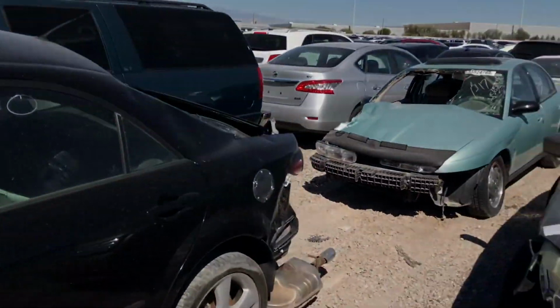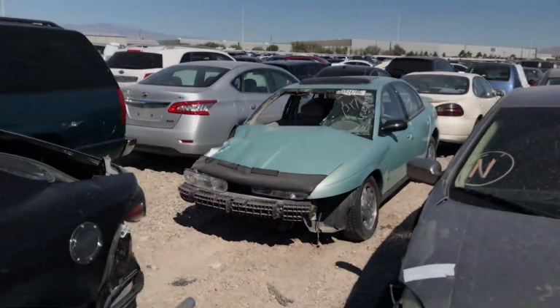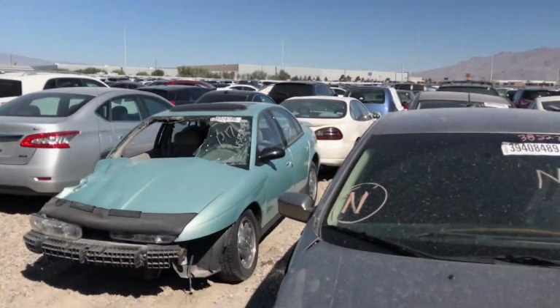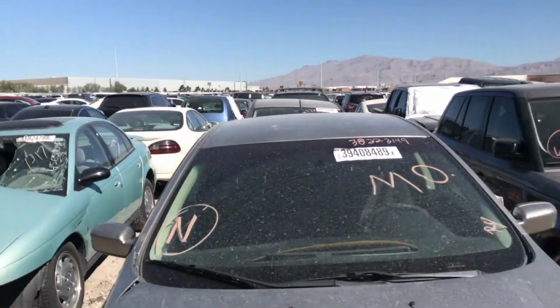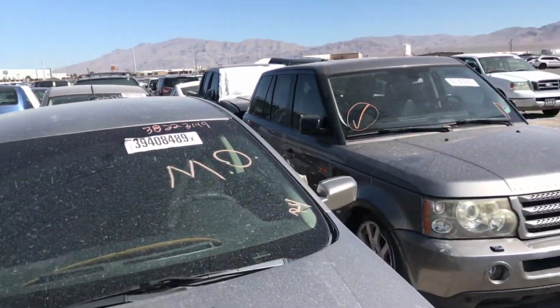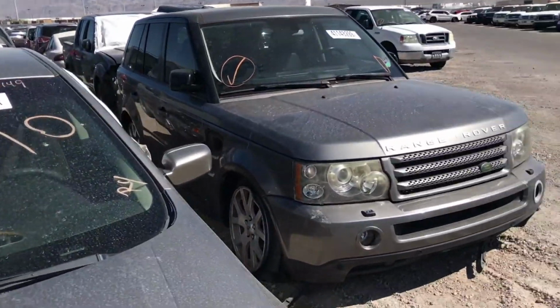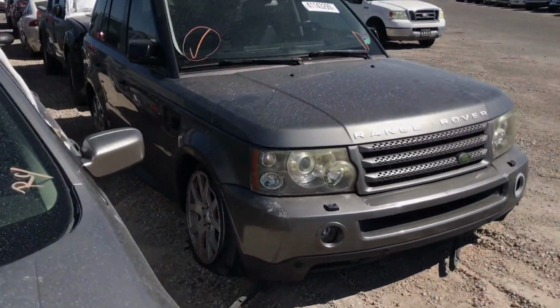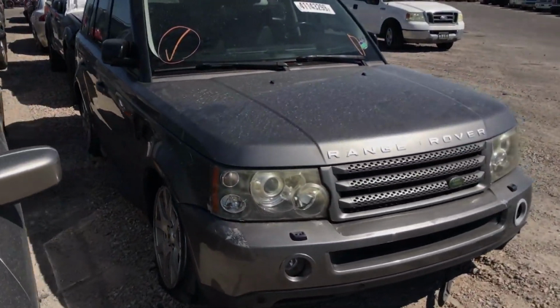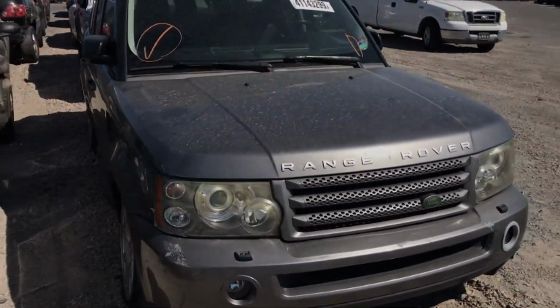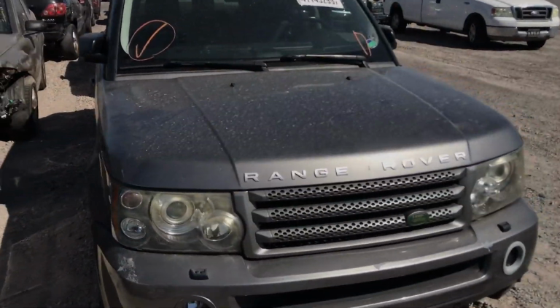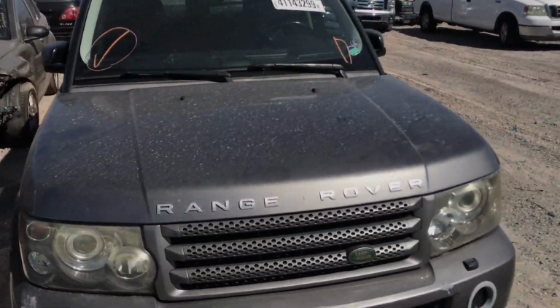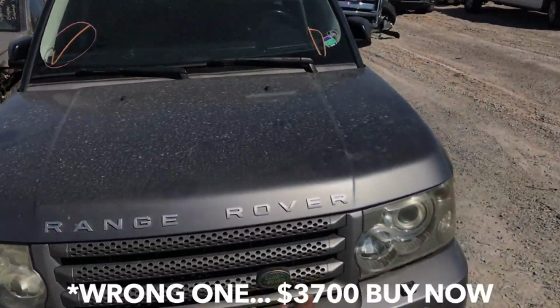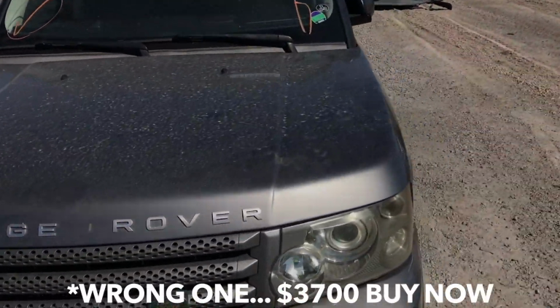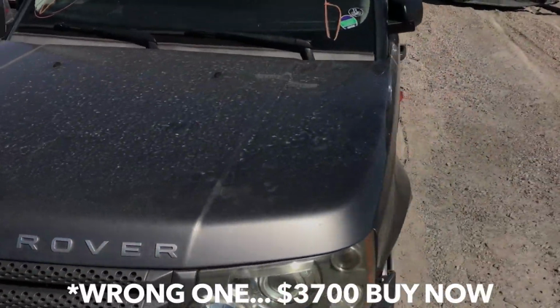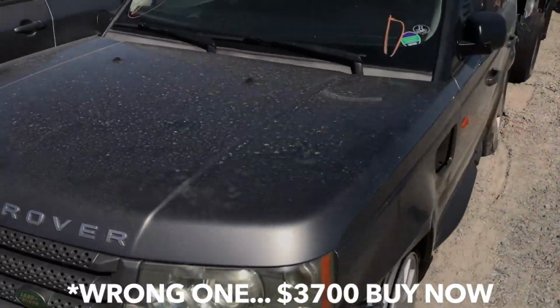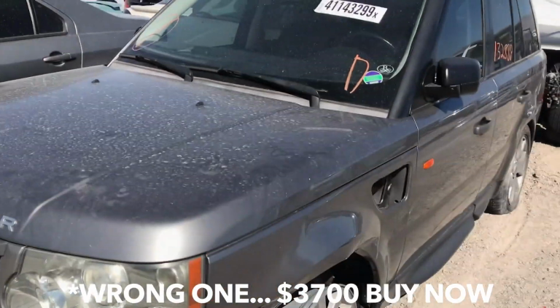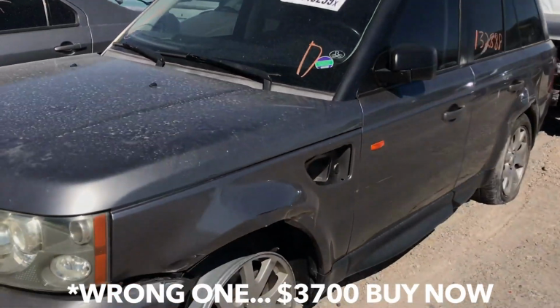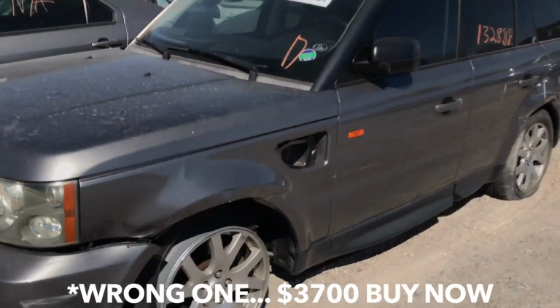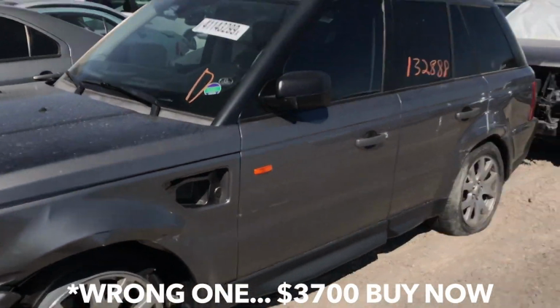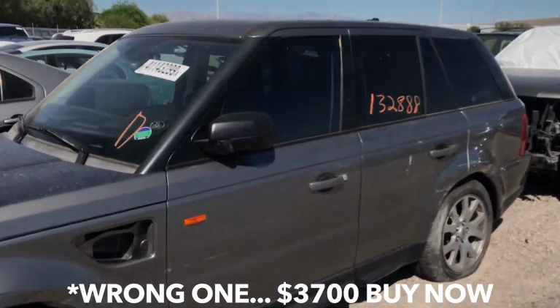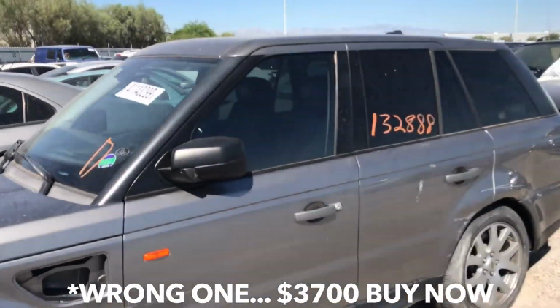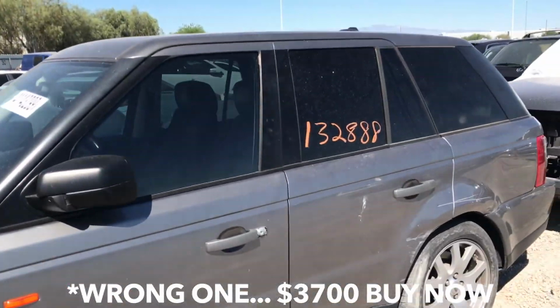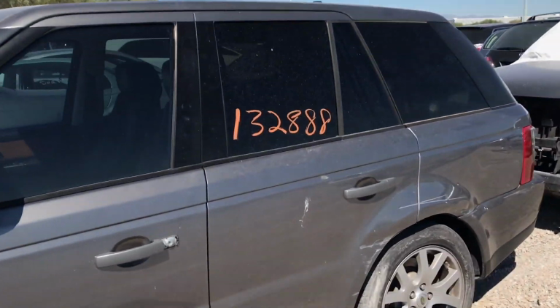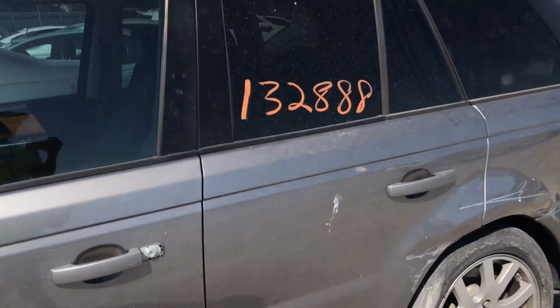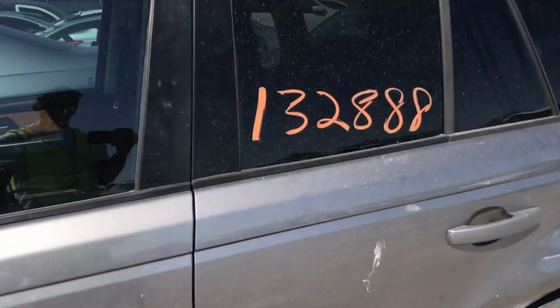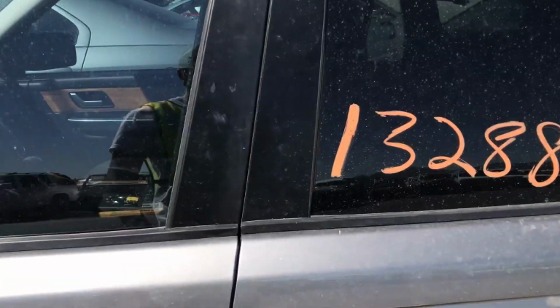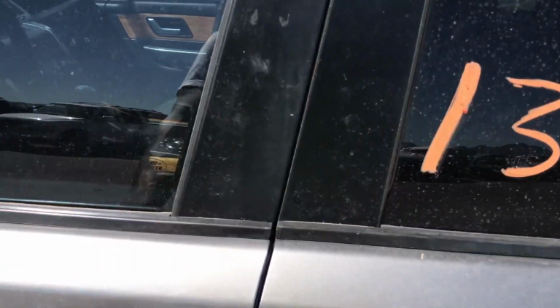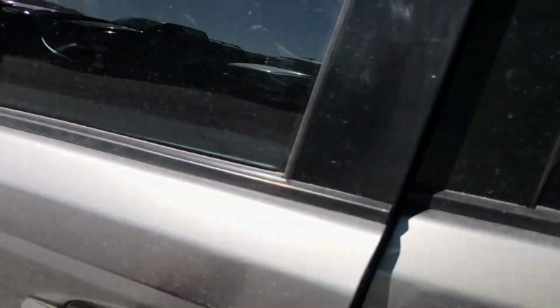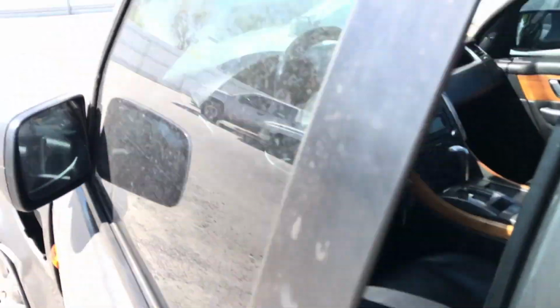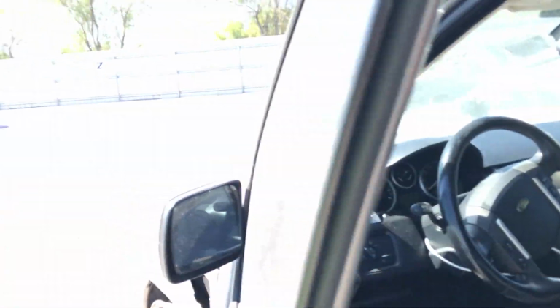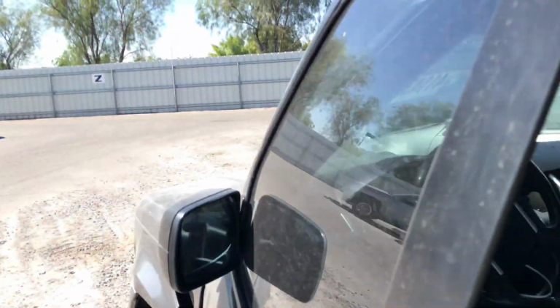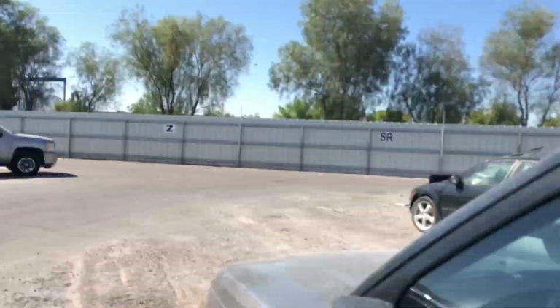This thing right here is on buy now, I believe for like $7,500. $7,500 for this Range Rover. Here come the F-18s again.